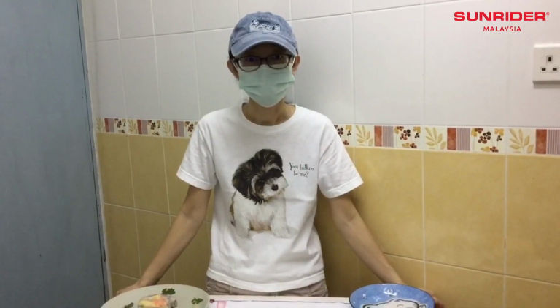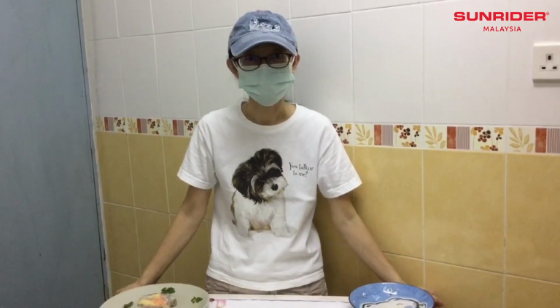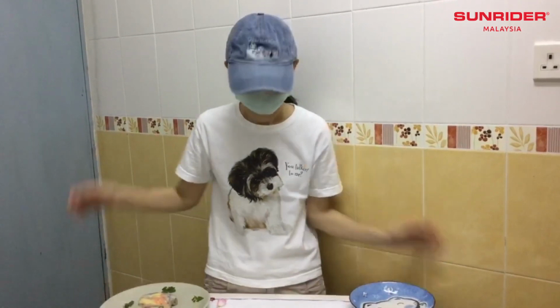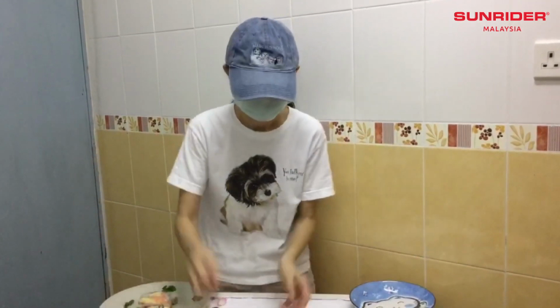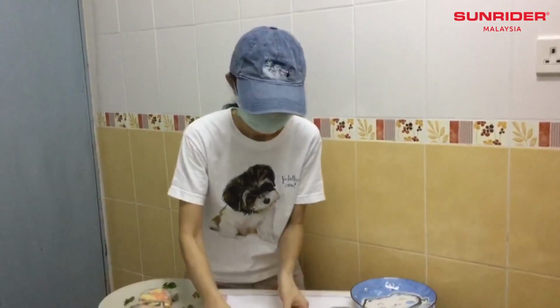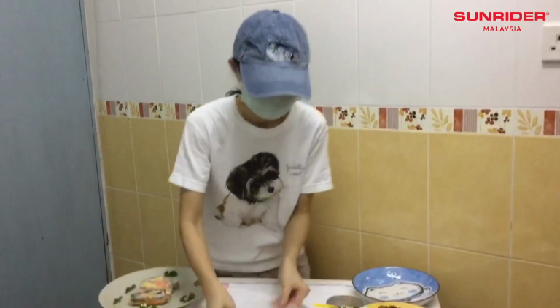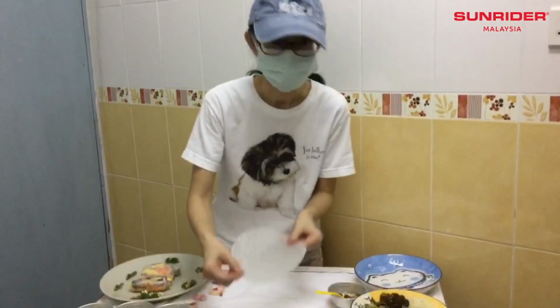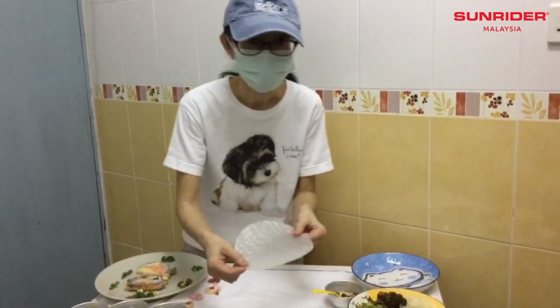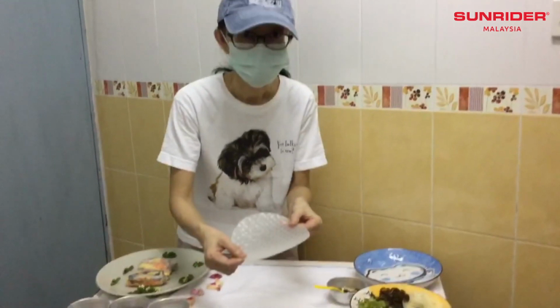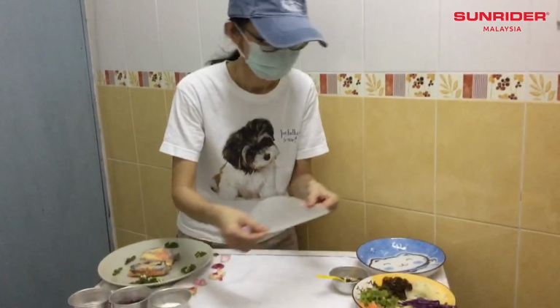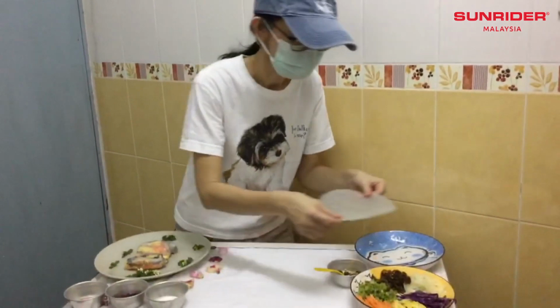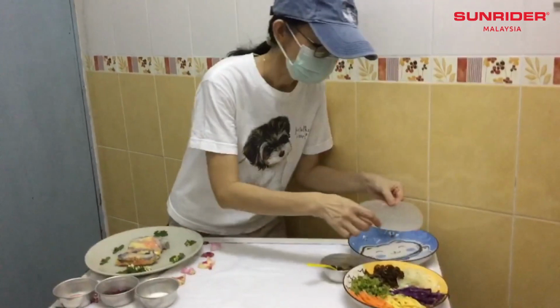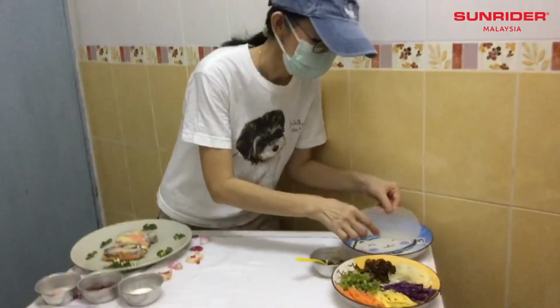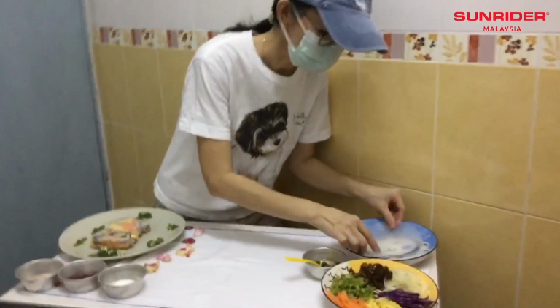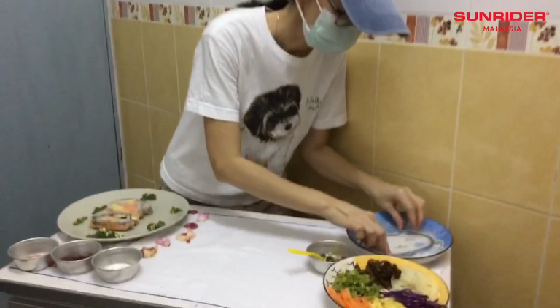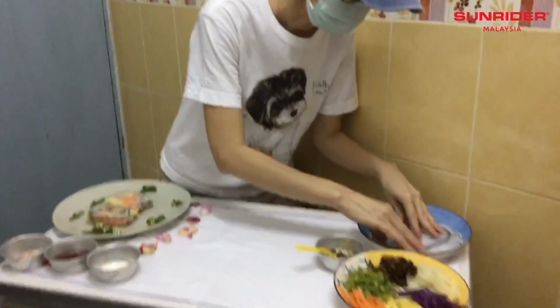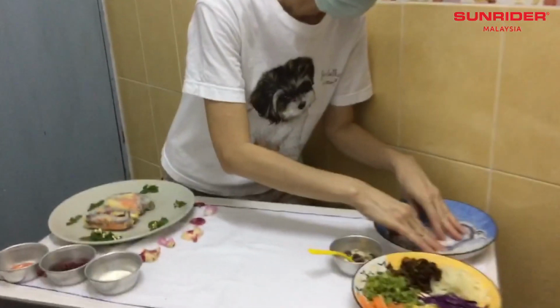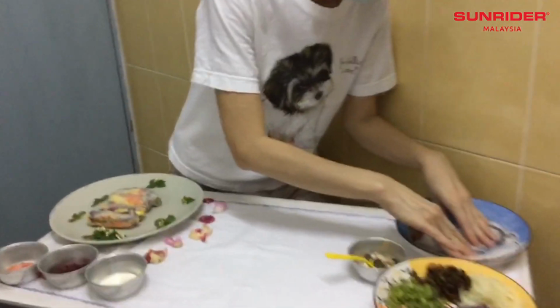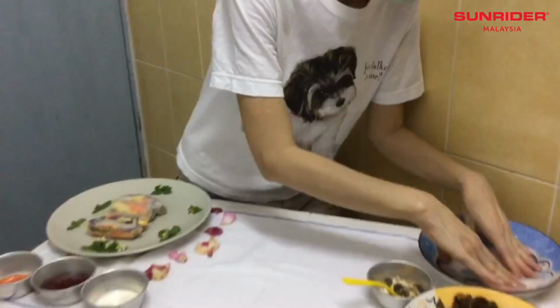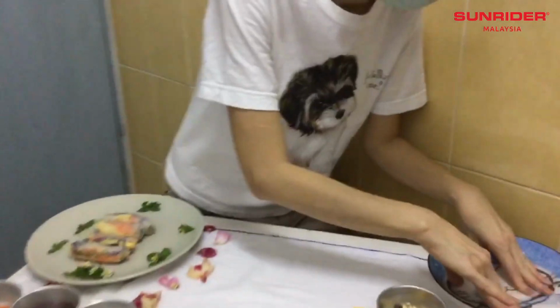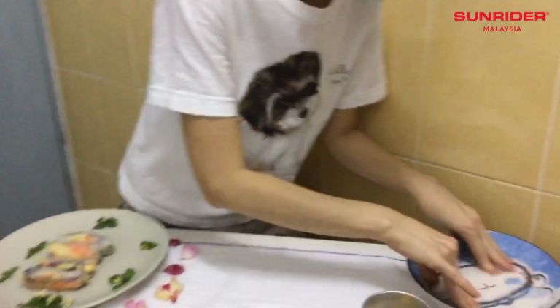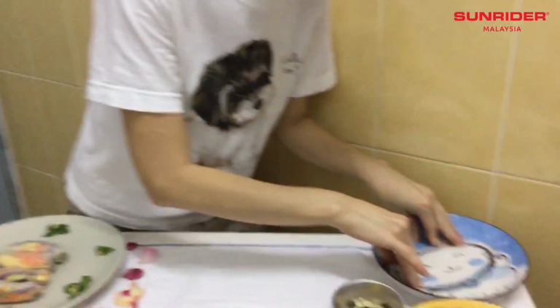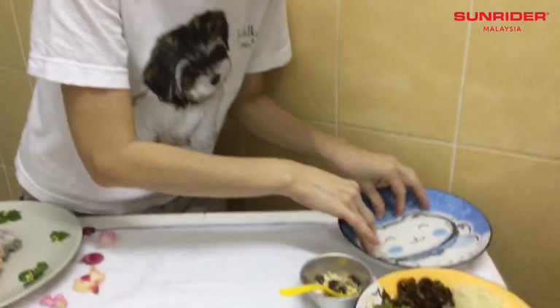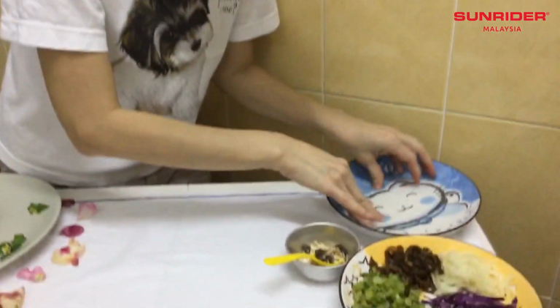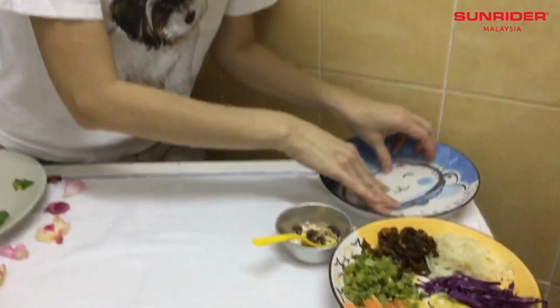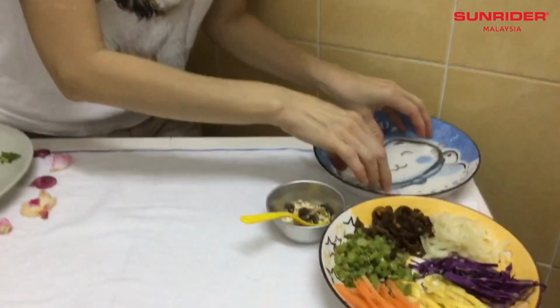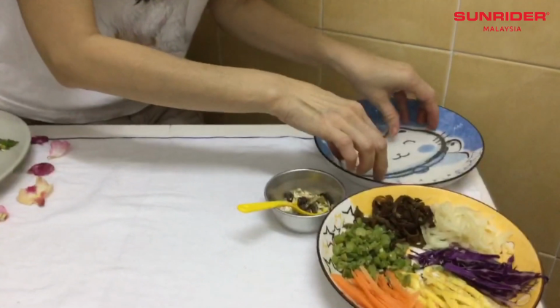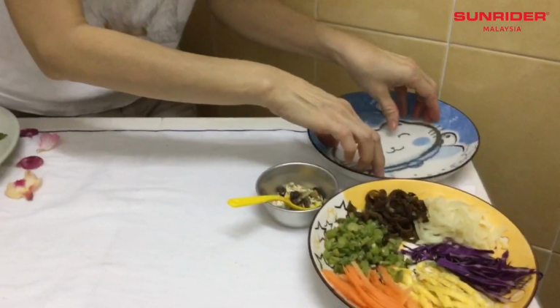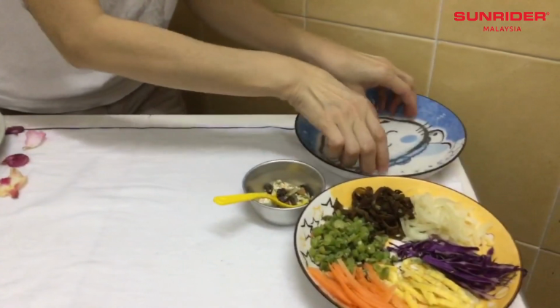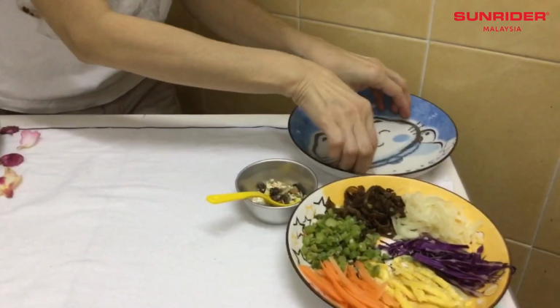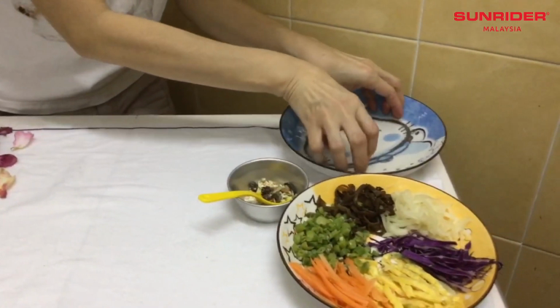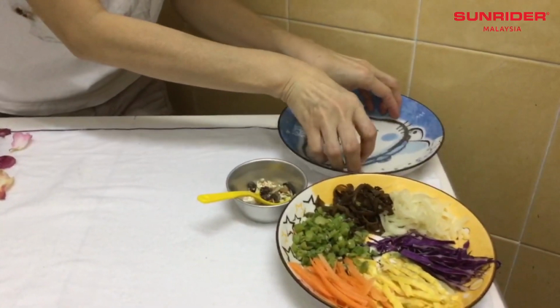First, soak a piece of rice paper into the water for a few seconds.